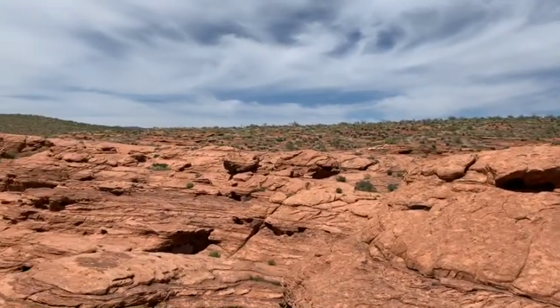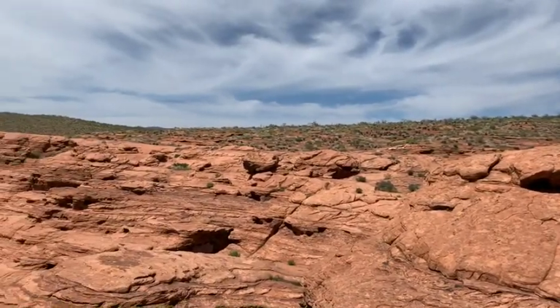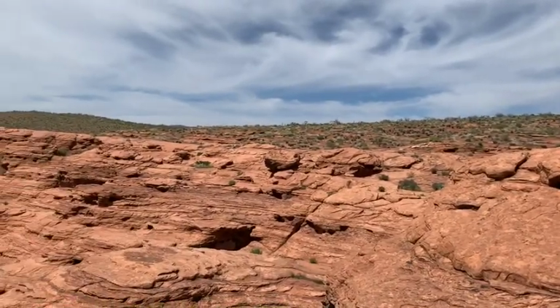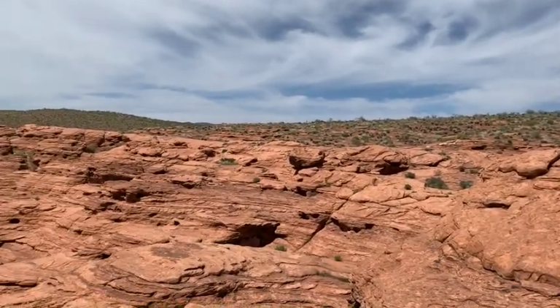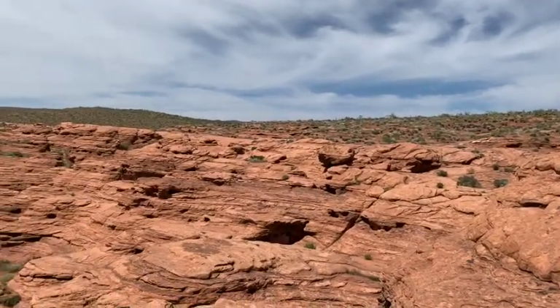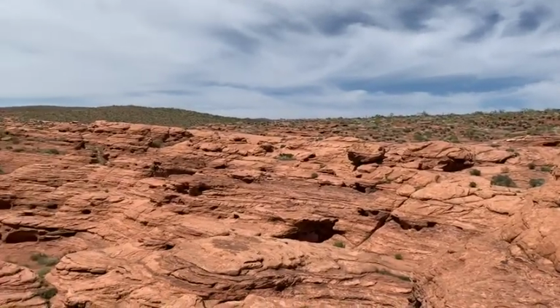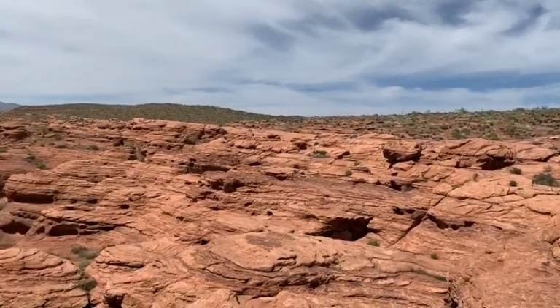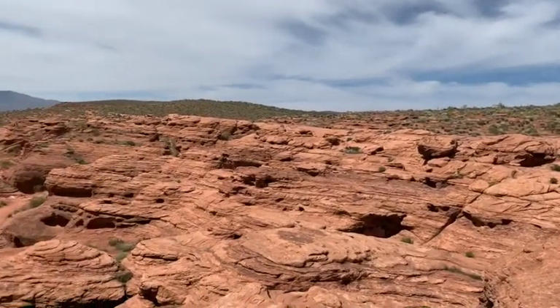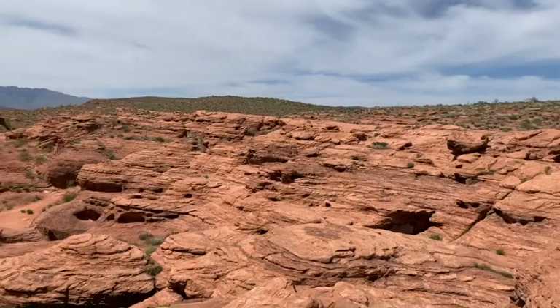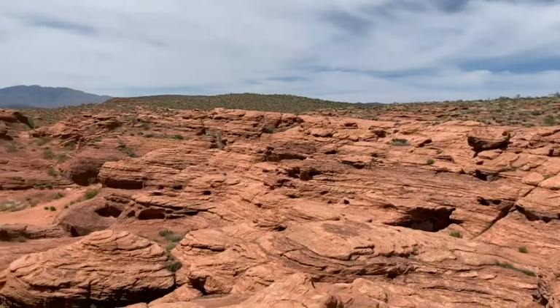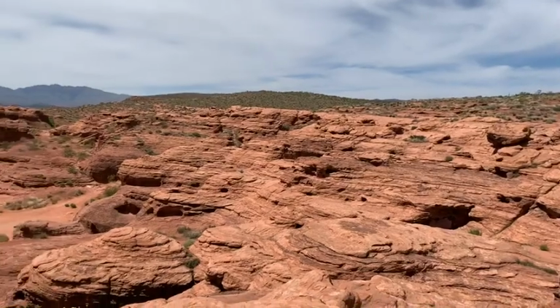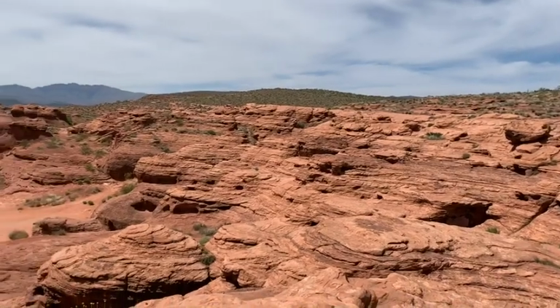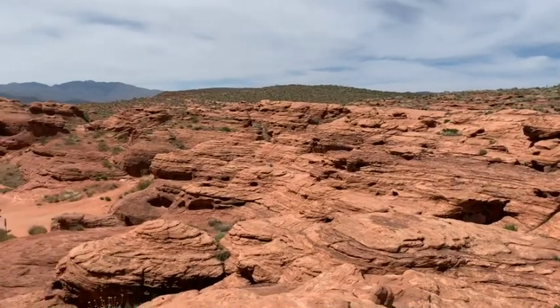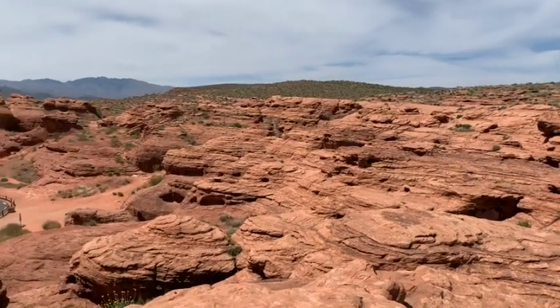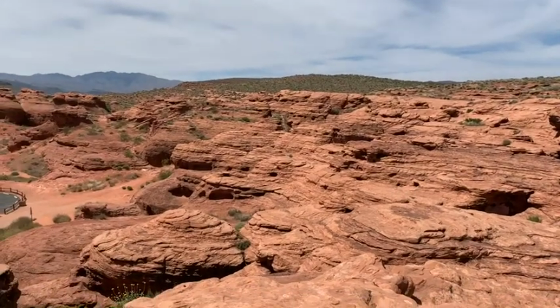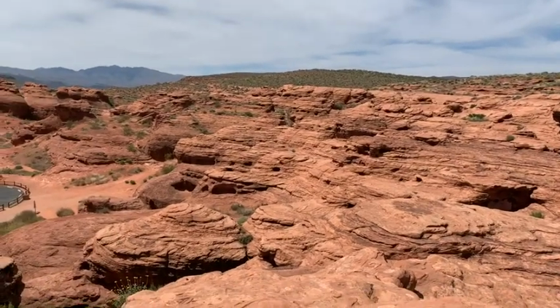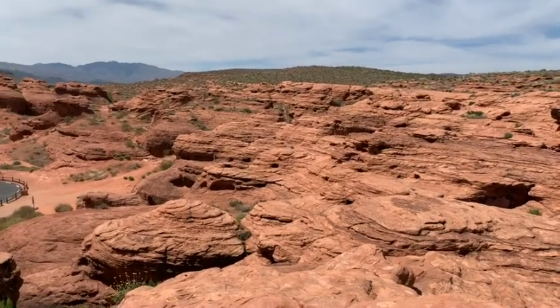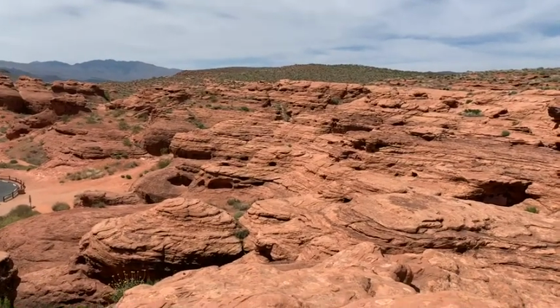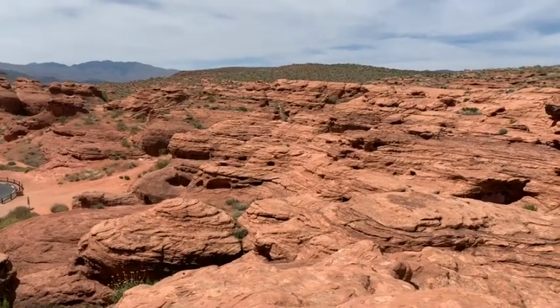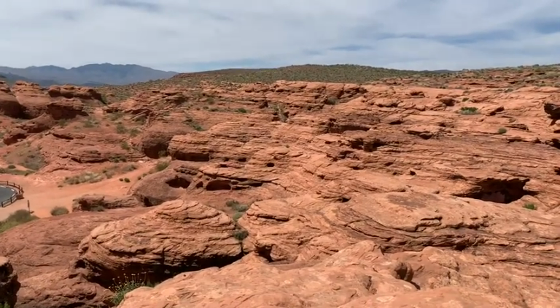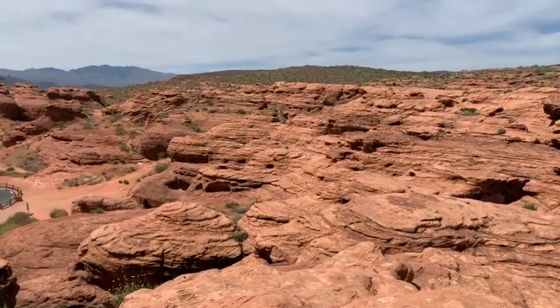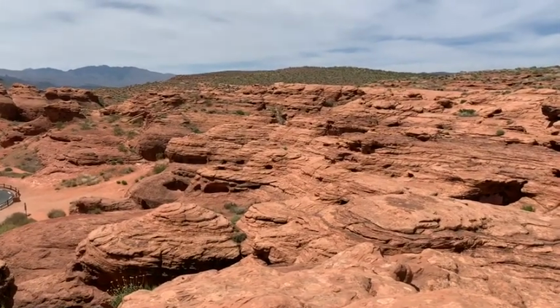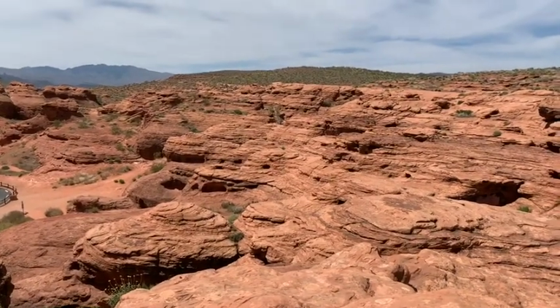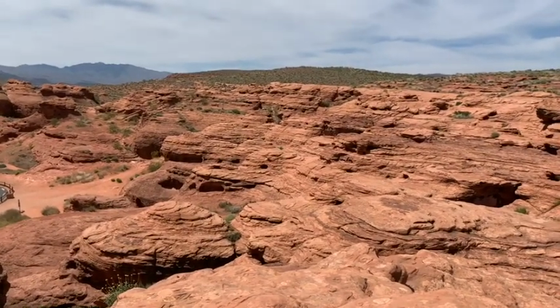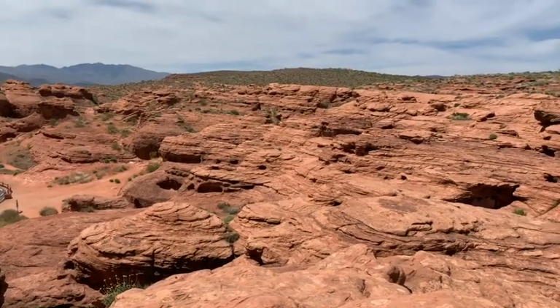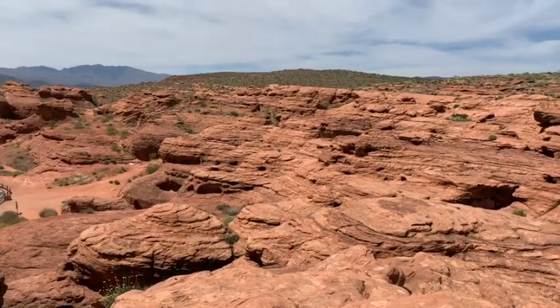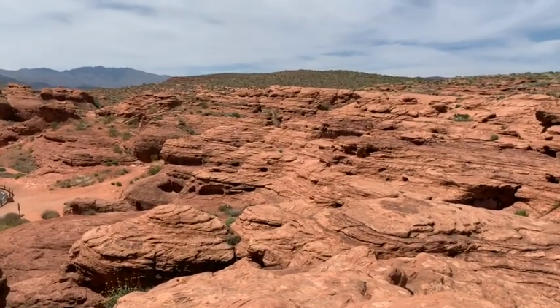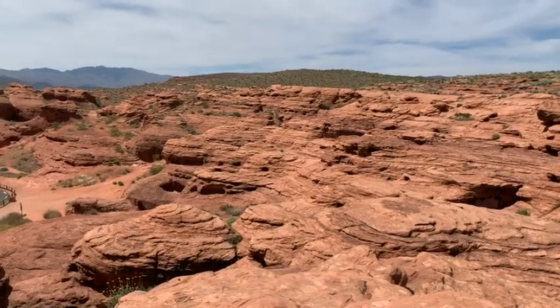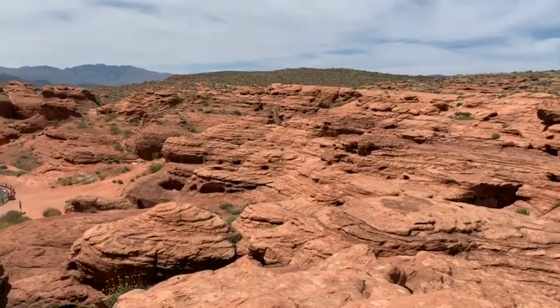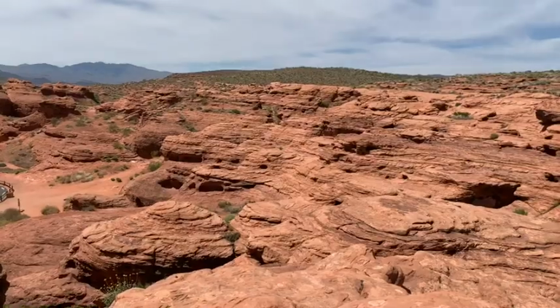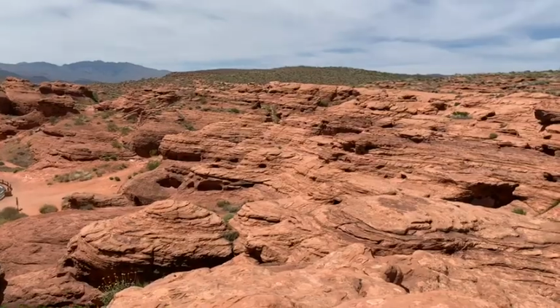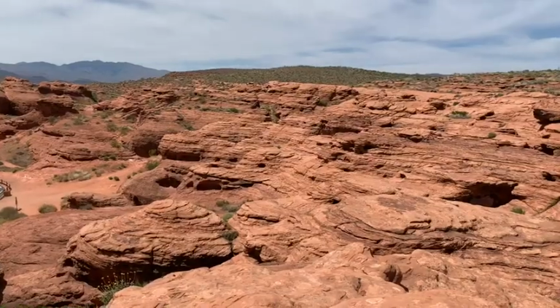Next we will crawl down into the deep dark recesses of the crack.